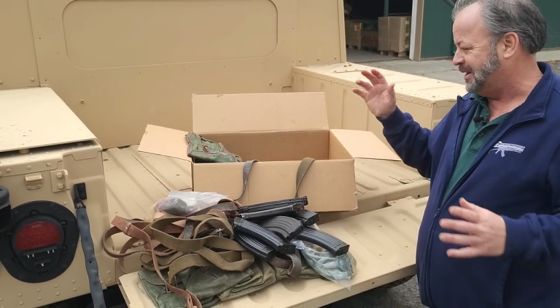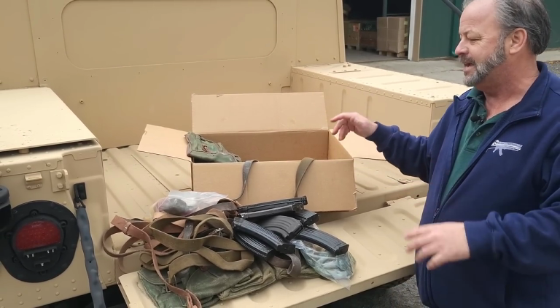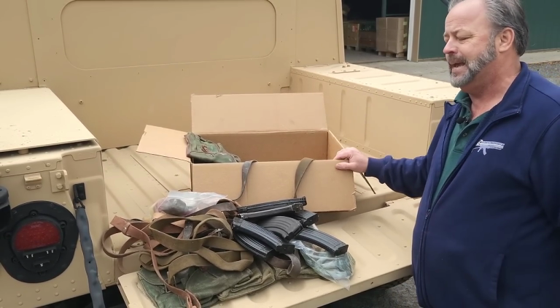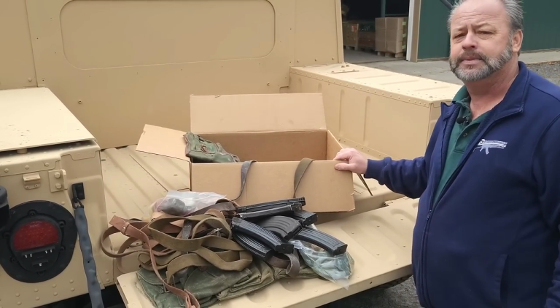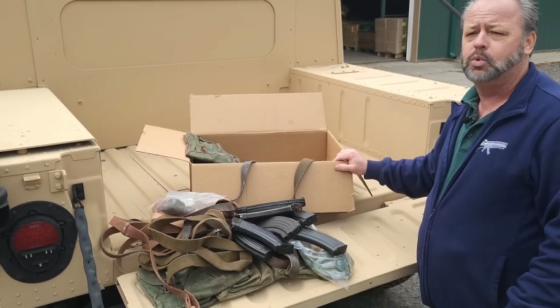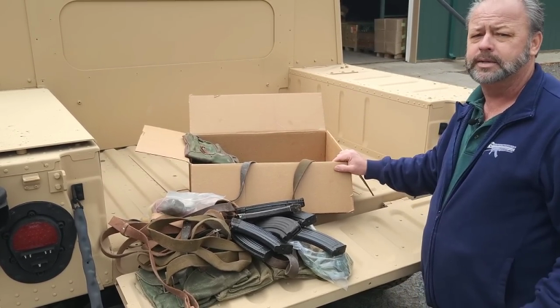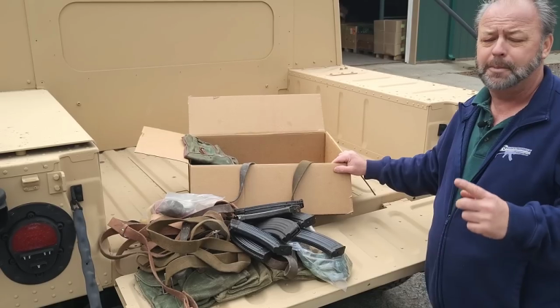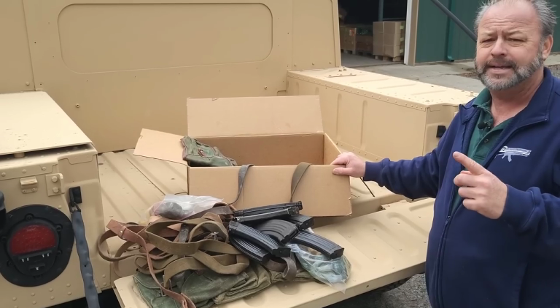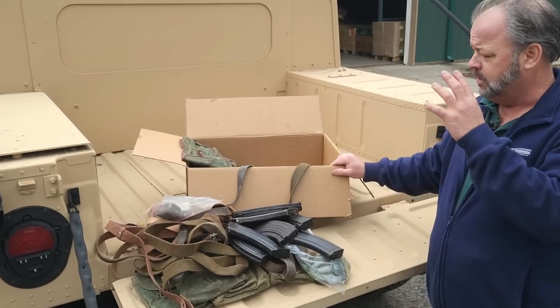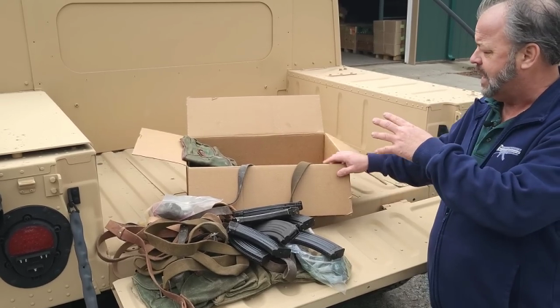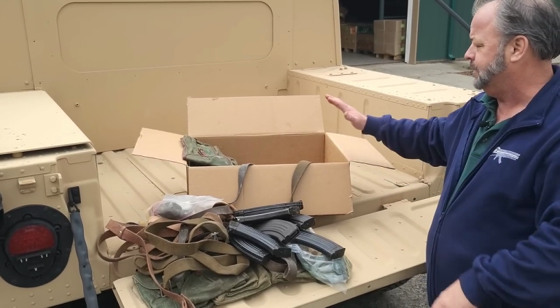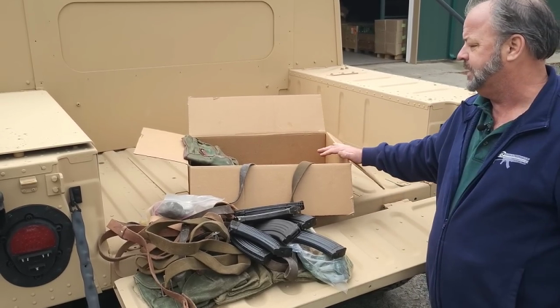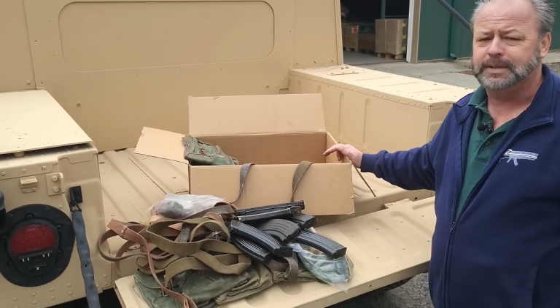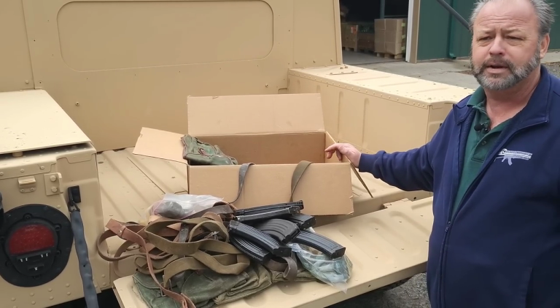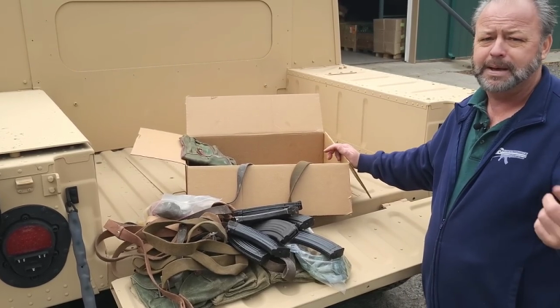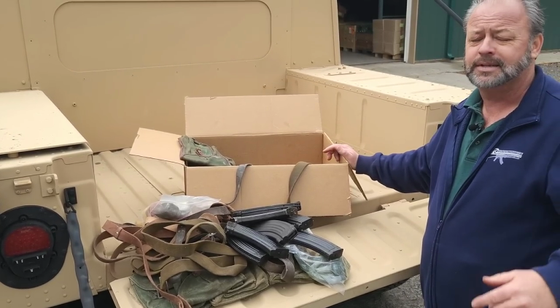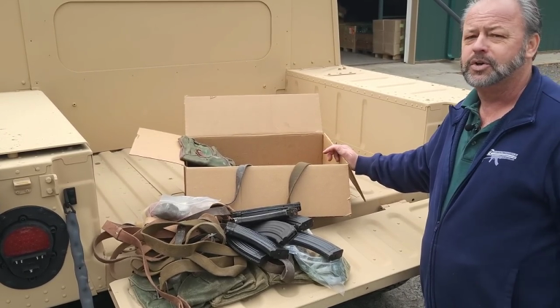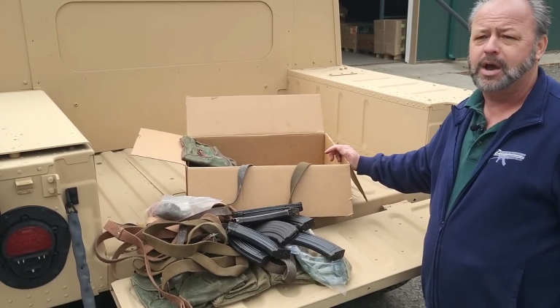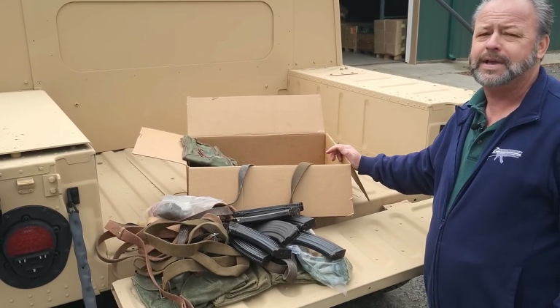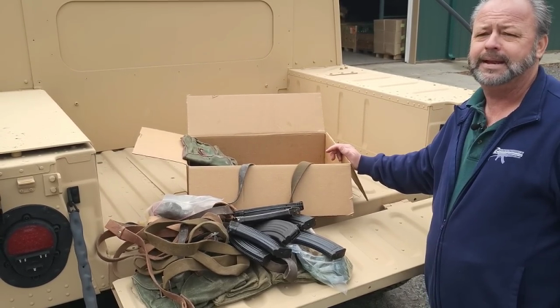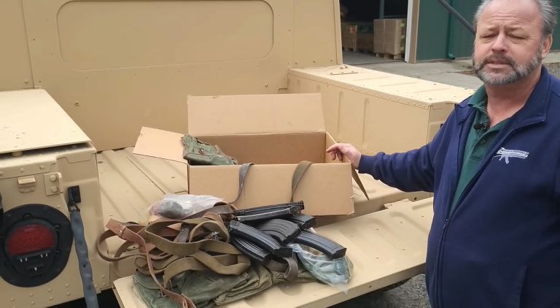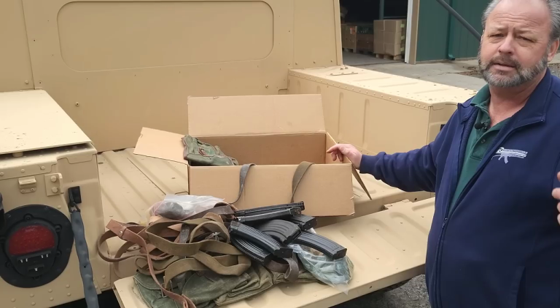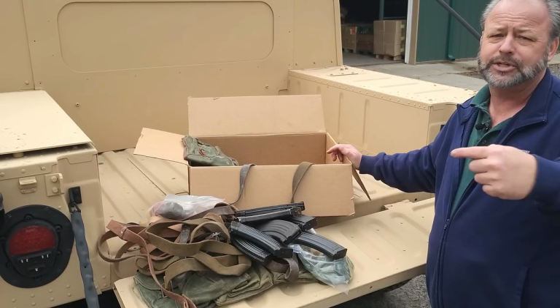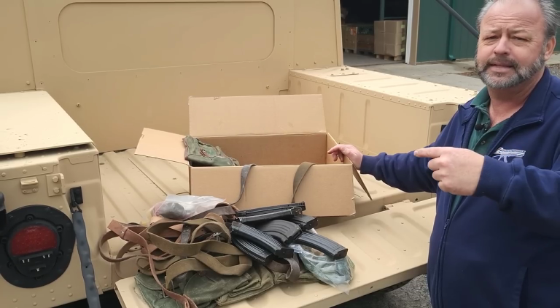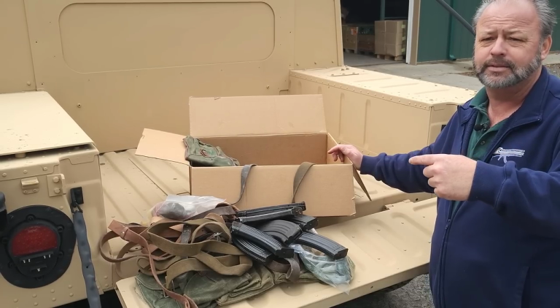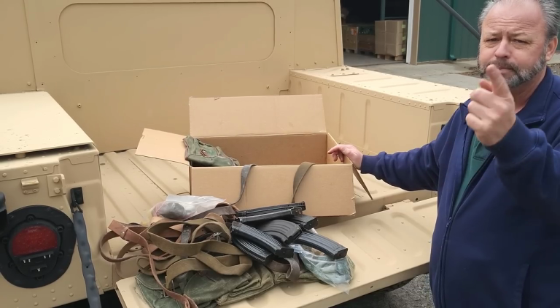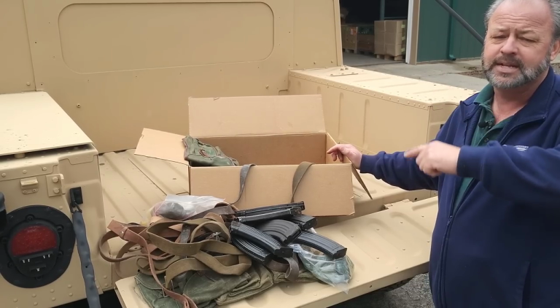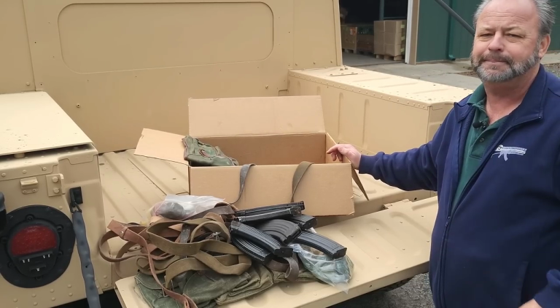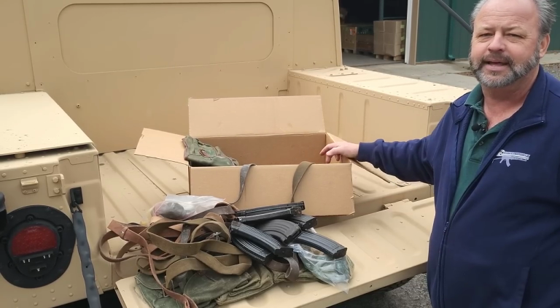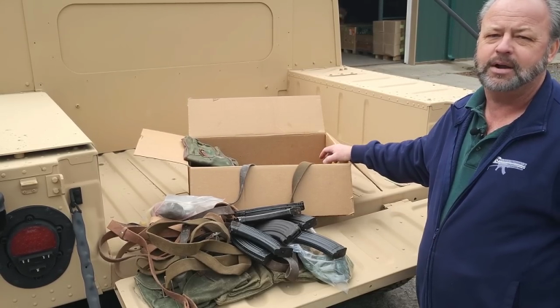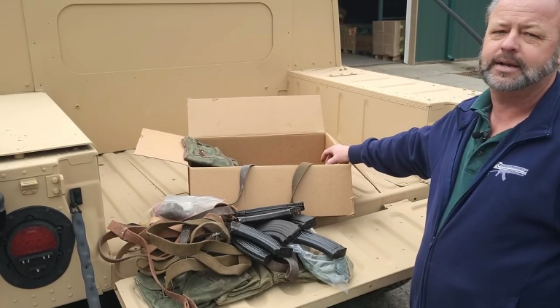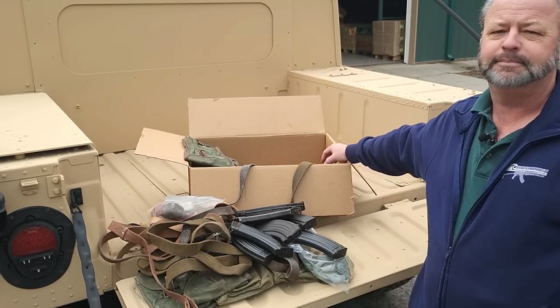If you'd like to pick up this cool gun show package, we've got it. It'll be shipped in an organized box, good to go — we've got plenty of them in stock. Want to check out this and other surplus? Stop by AtlanticFirearms.com.